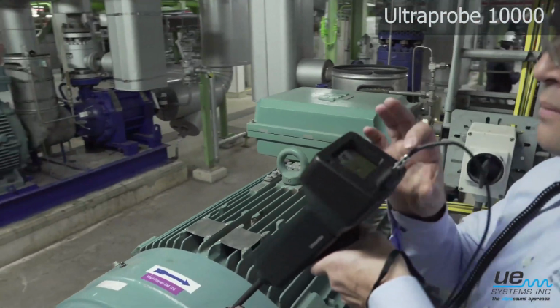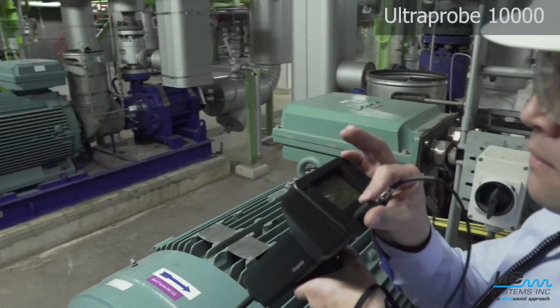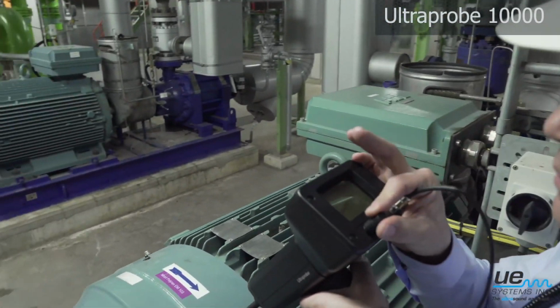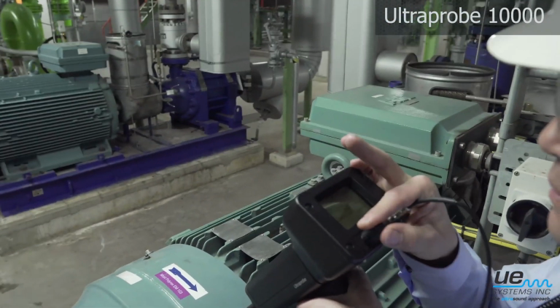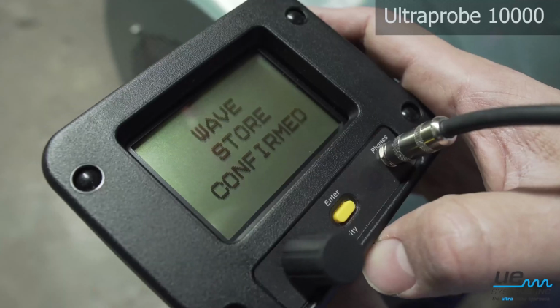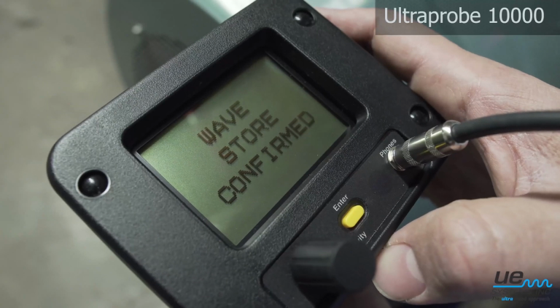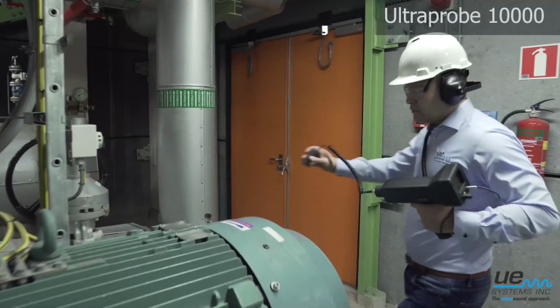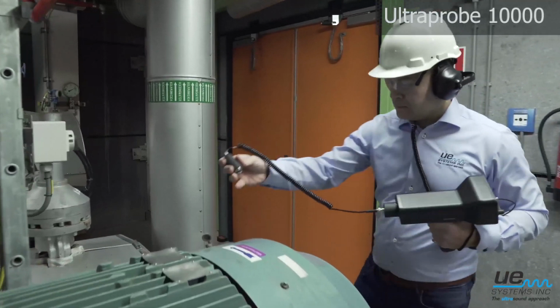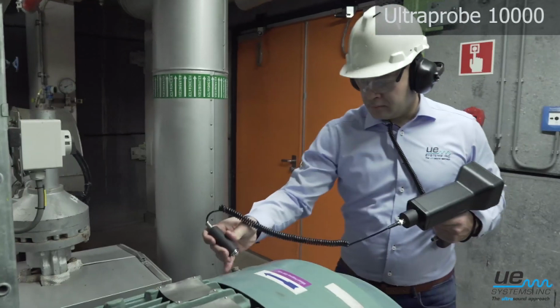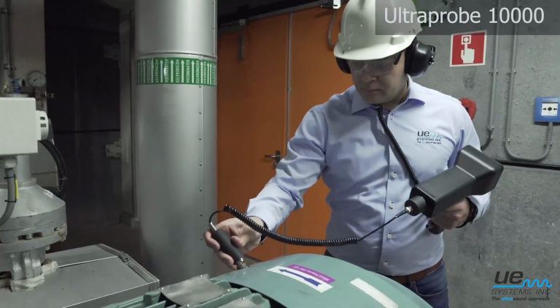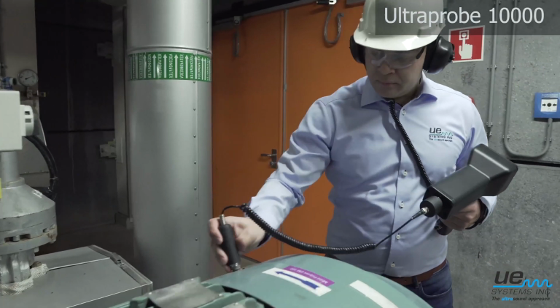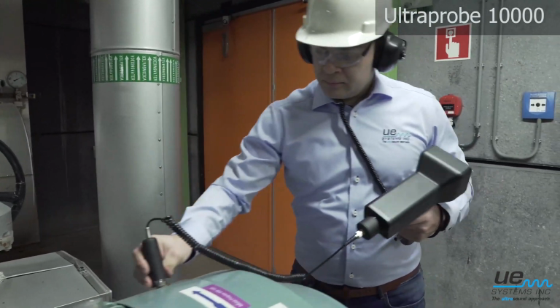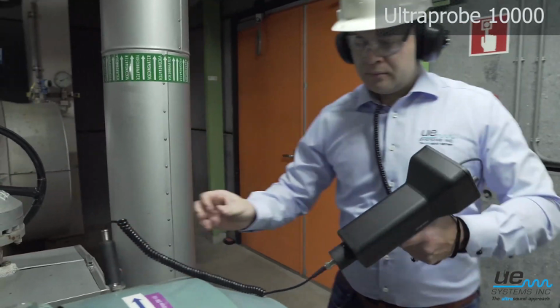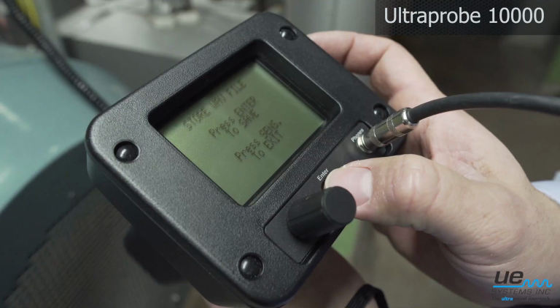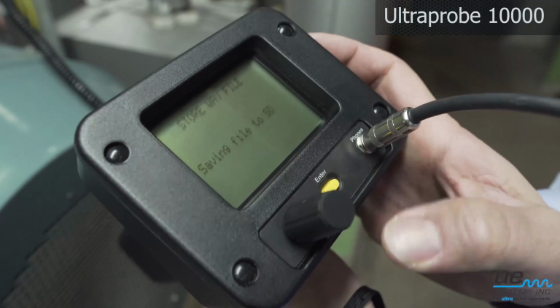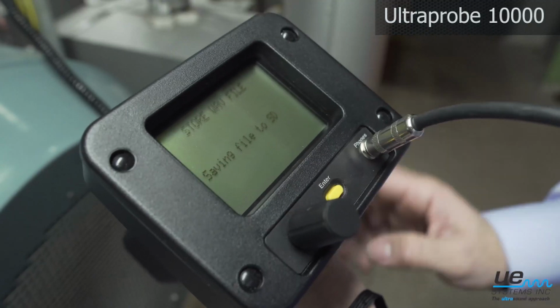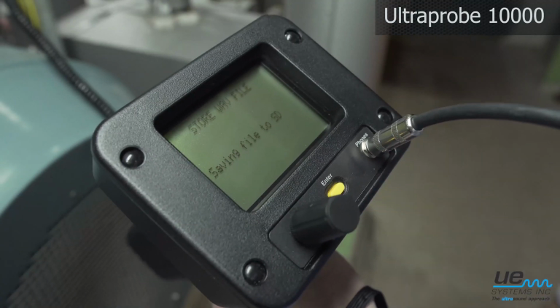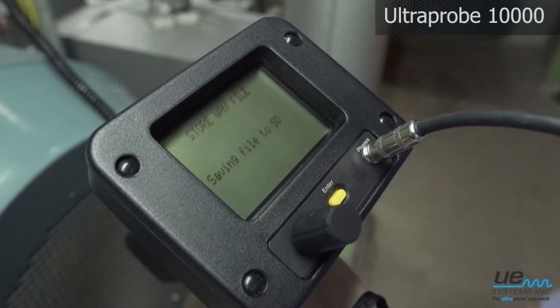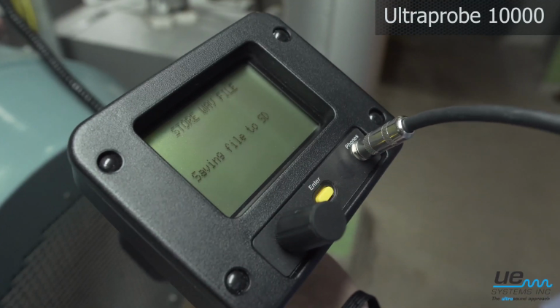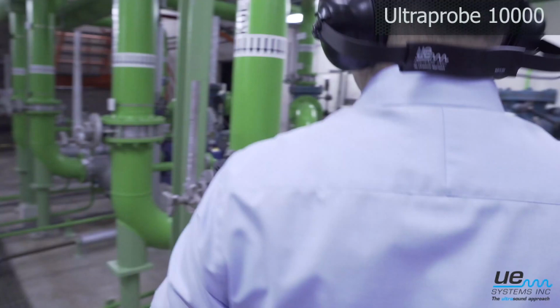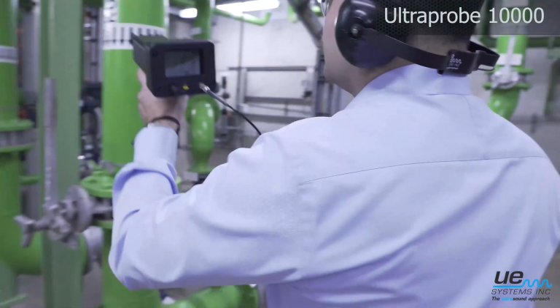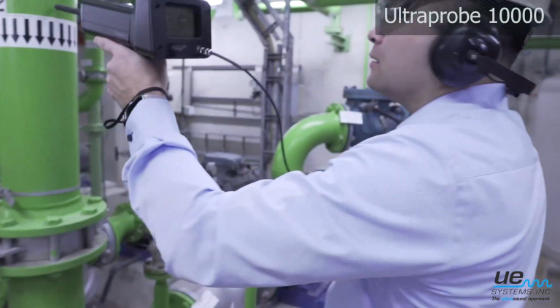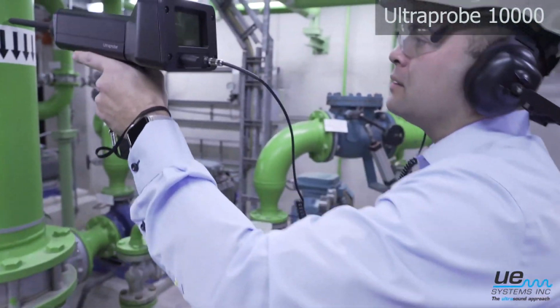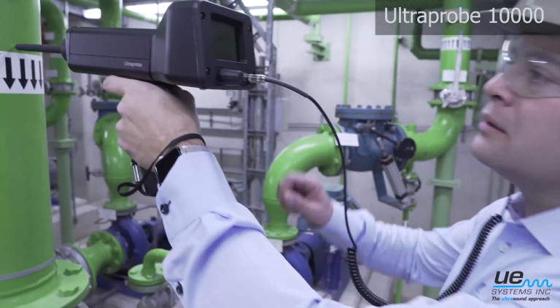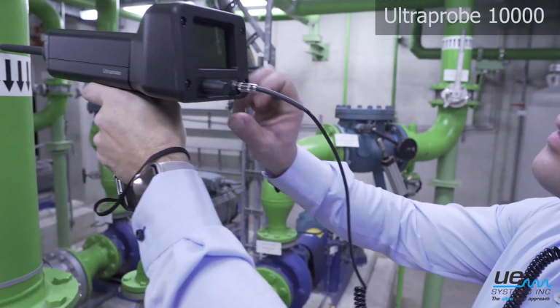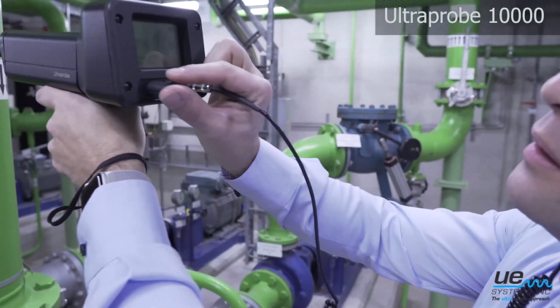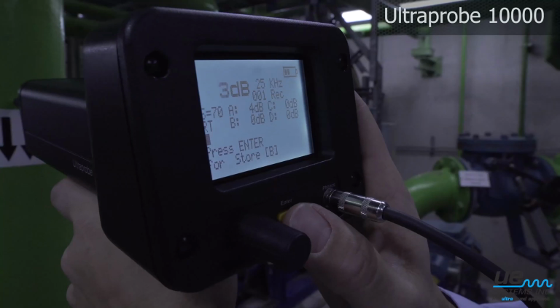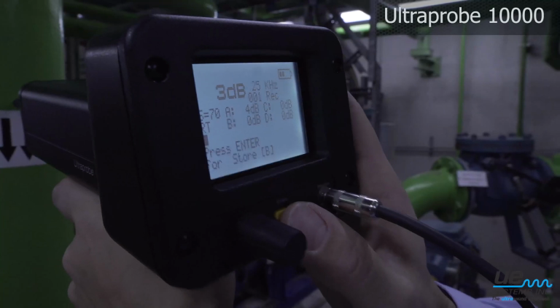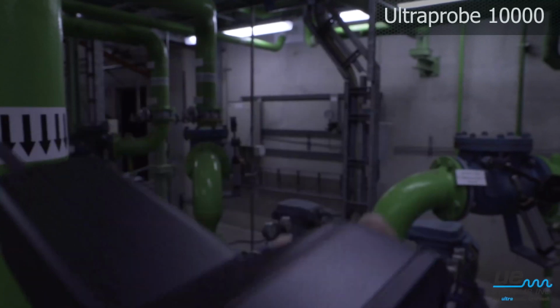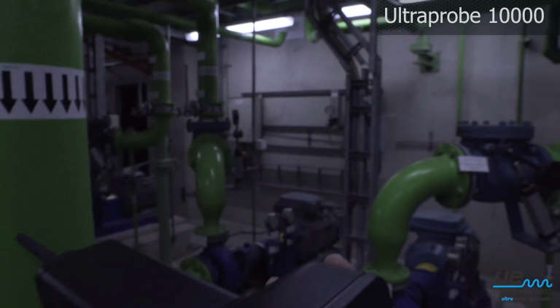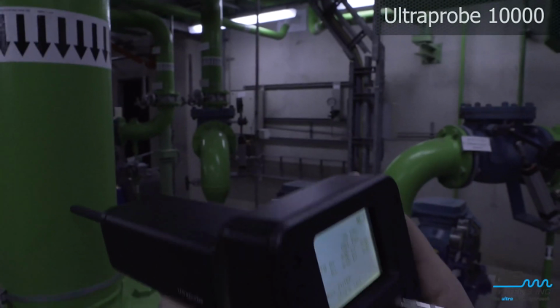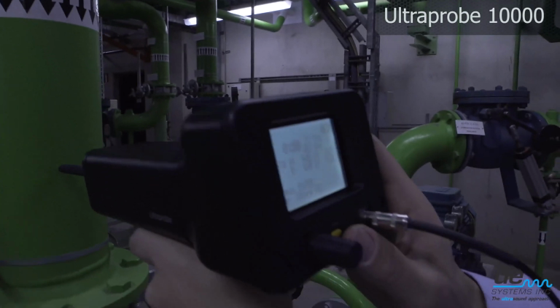Avoid bearing failures by finding faults at a very early stage. Store decibel levels and sound recordings. Use the pre-configured settings for applications such as leak detection or valve inspection.